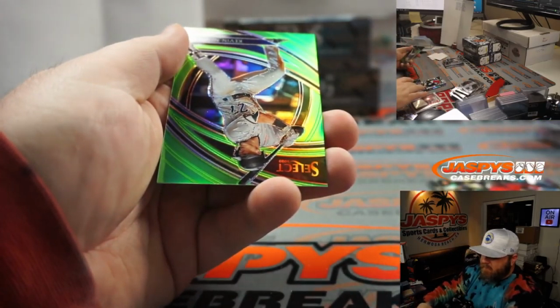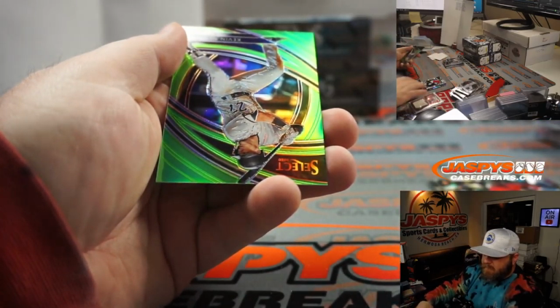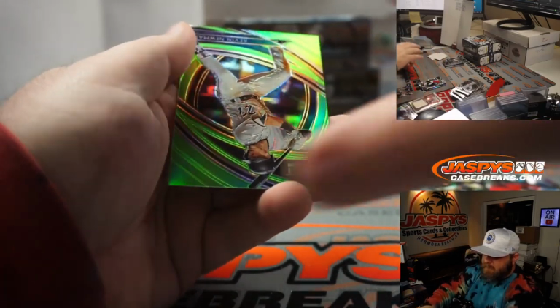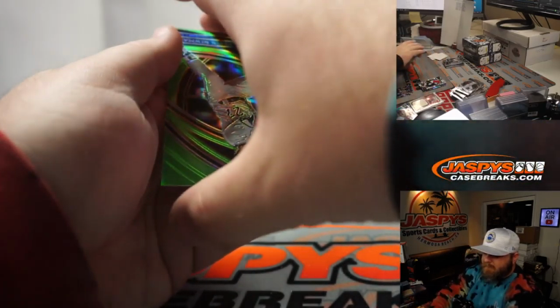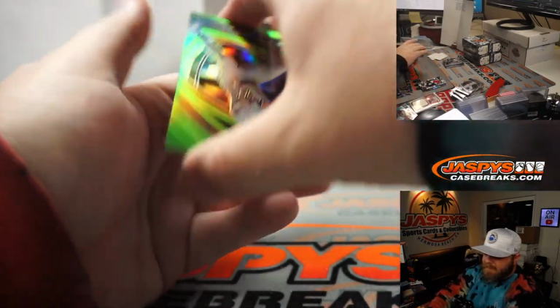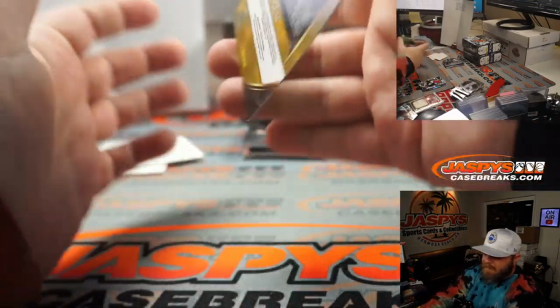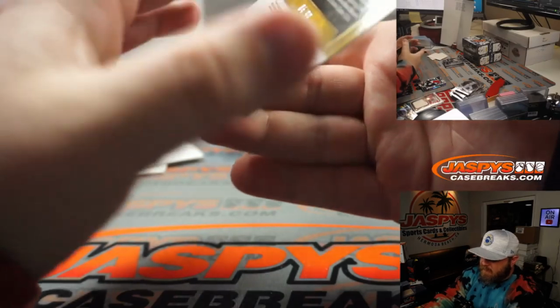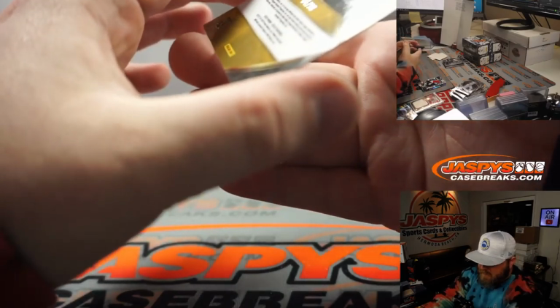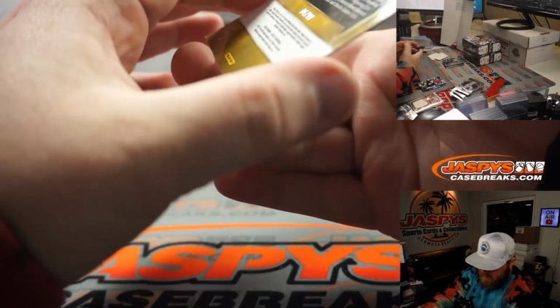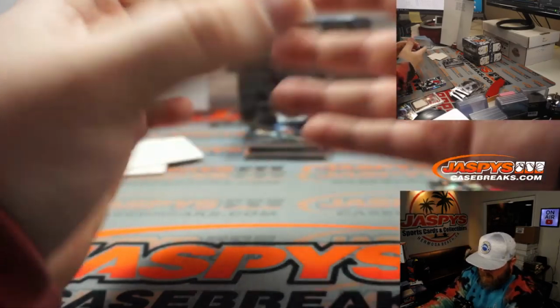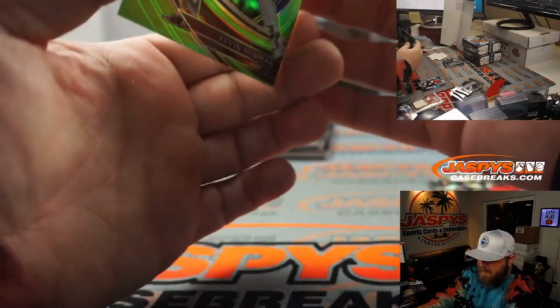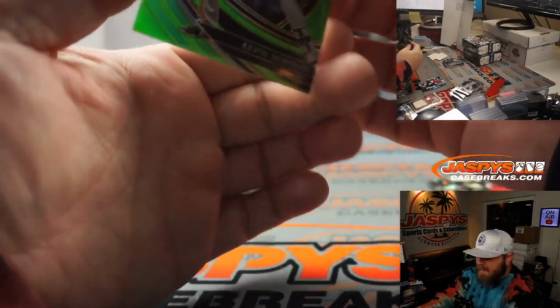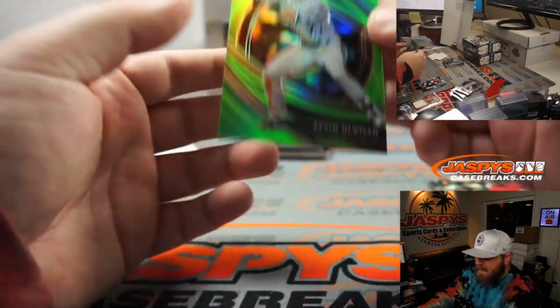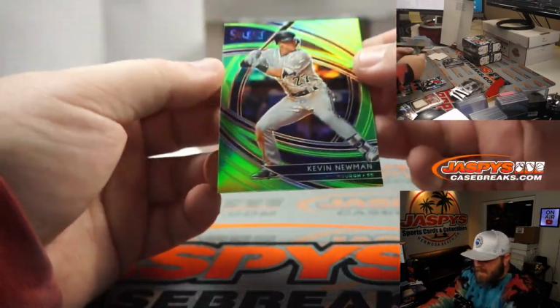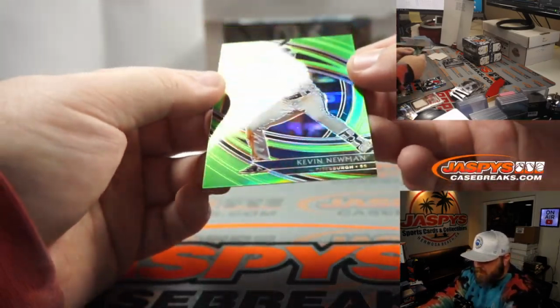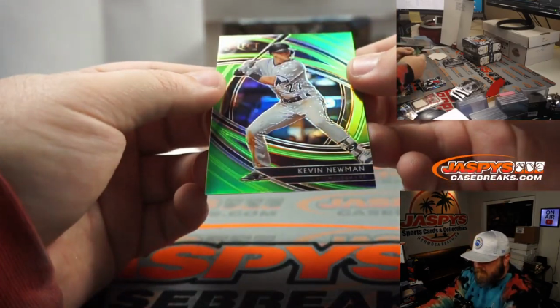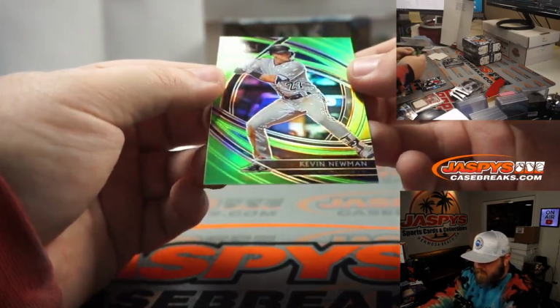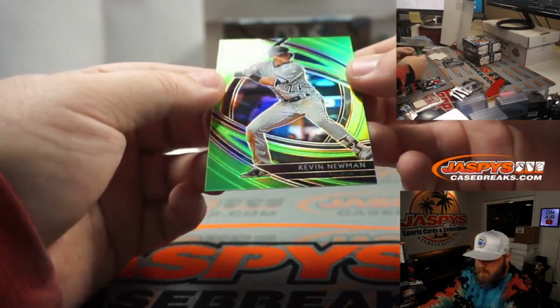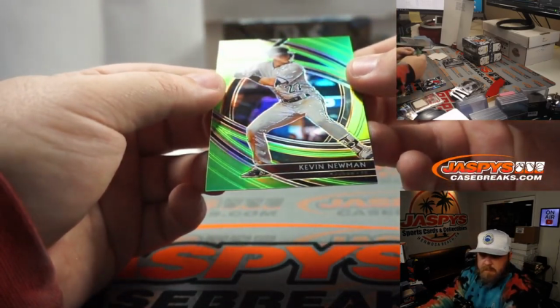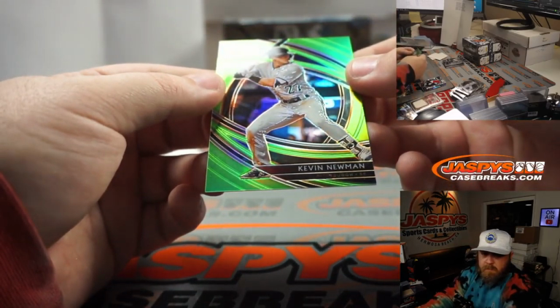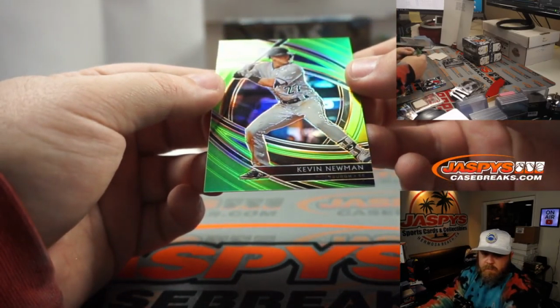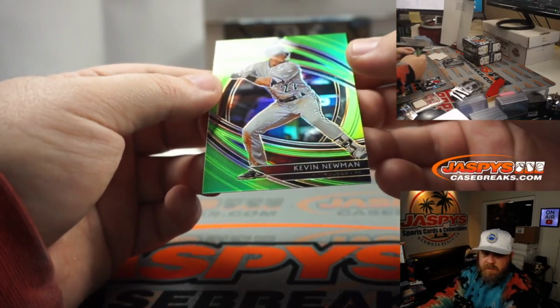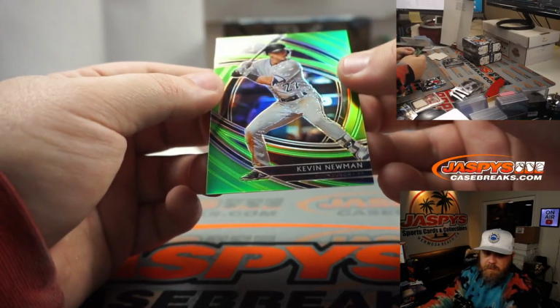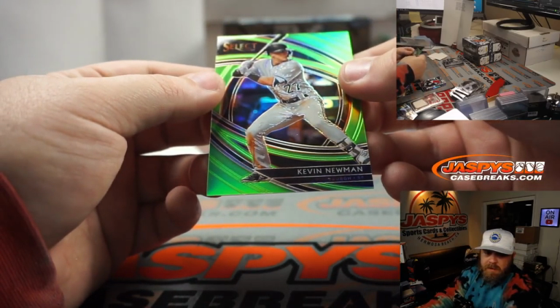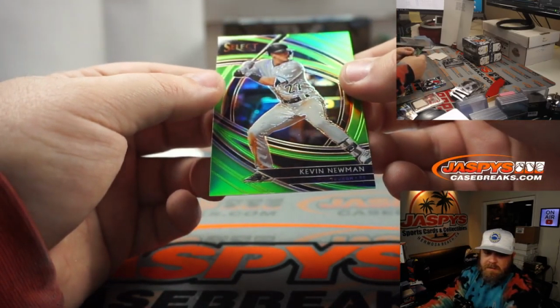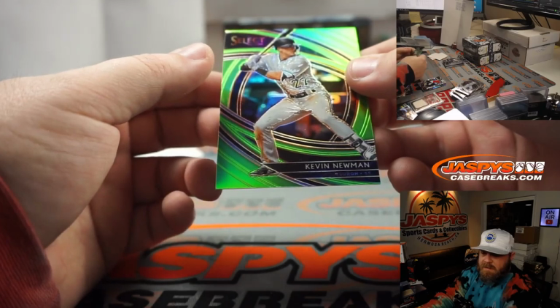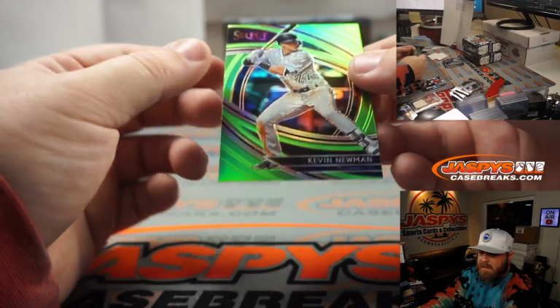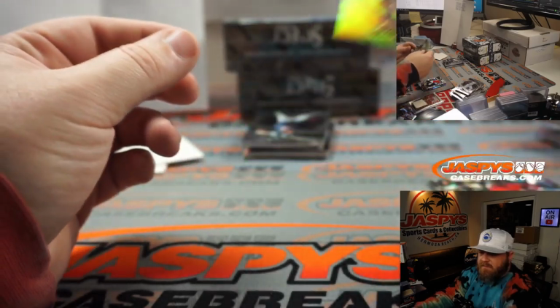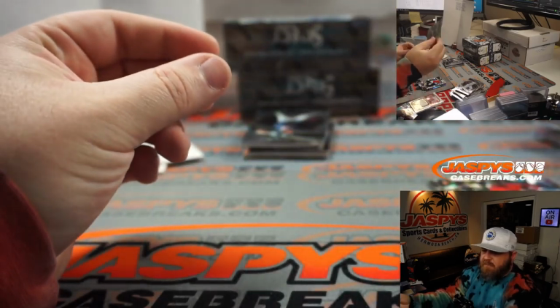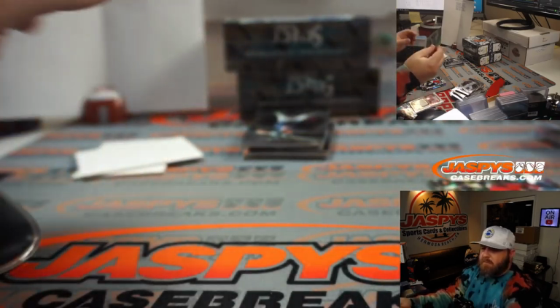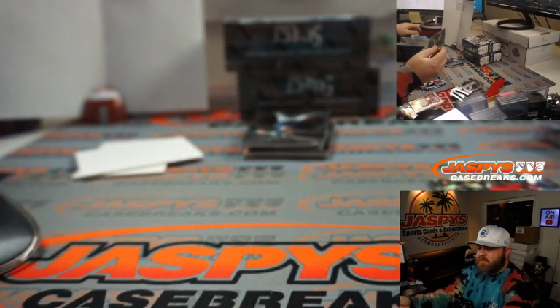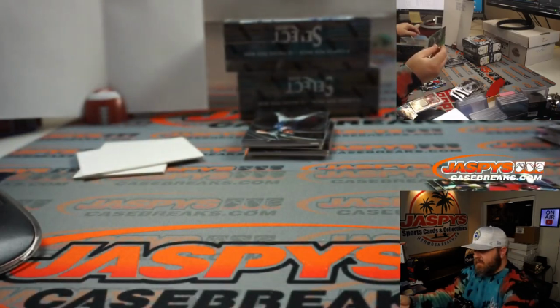Kevin Newman, 4 out of 99 Lime Green, for Pittsburgh and the NL Central — John Dineen.